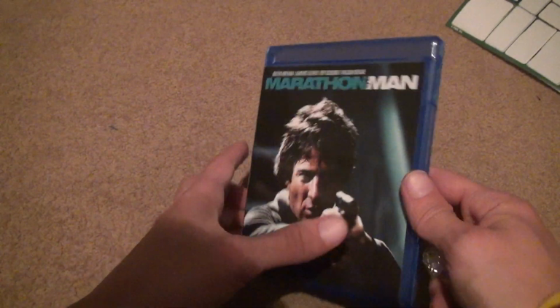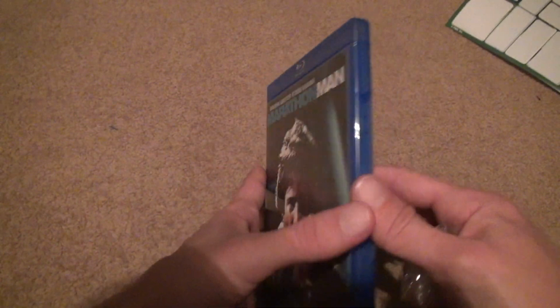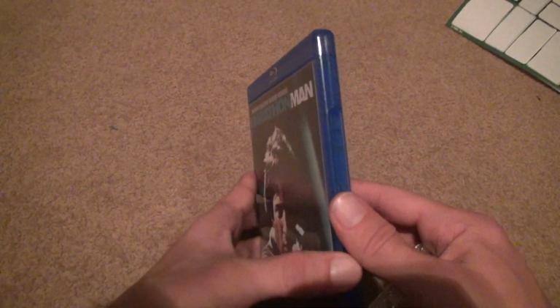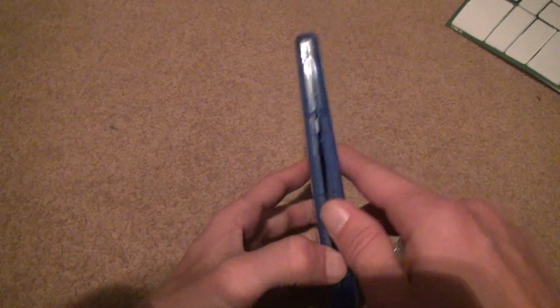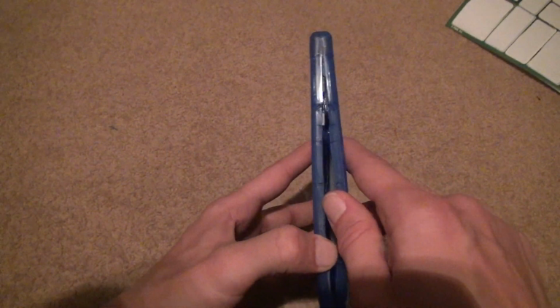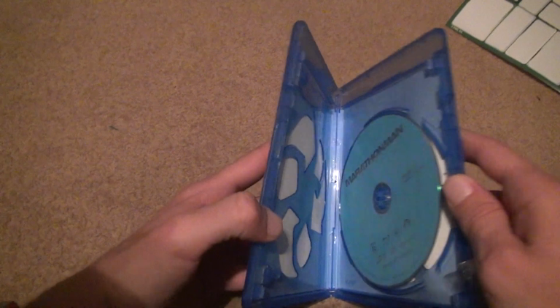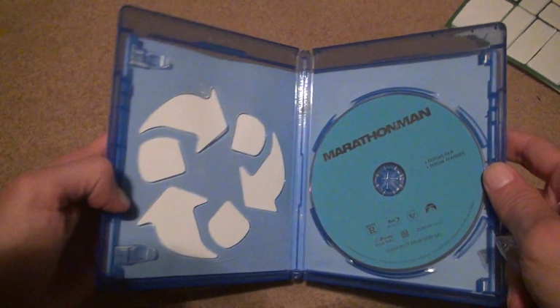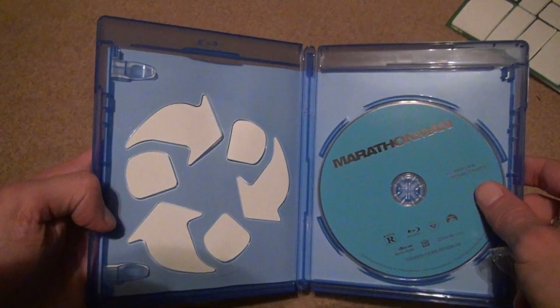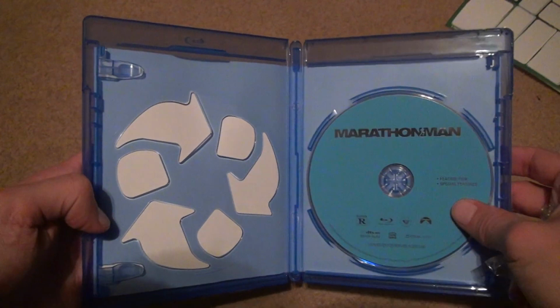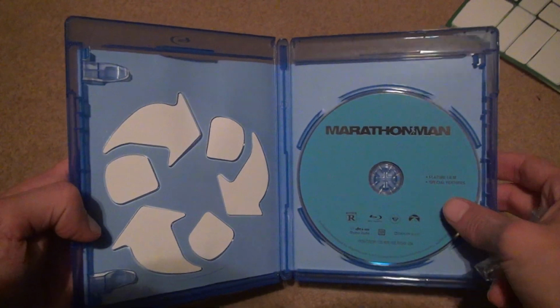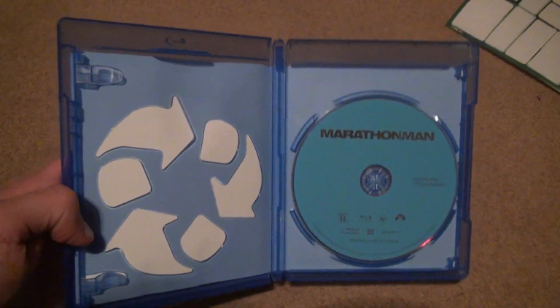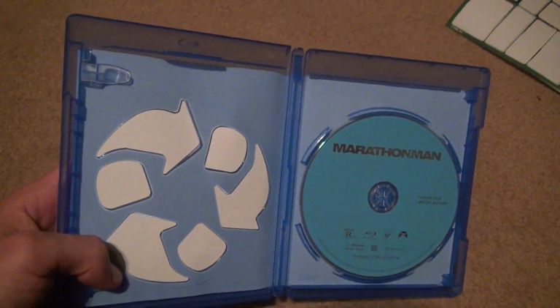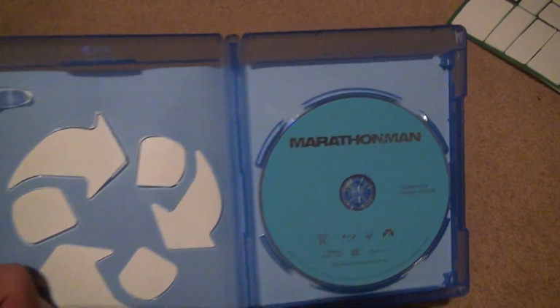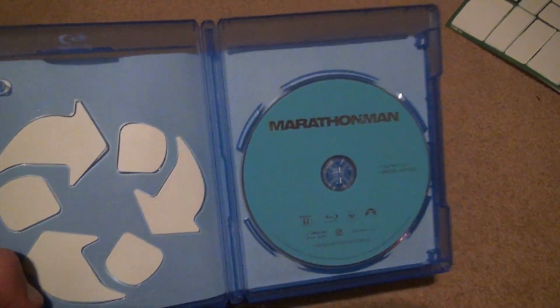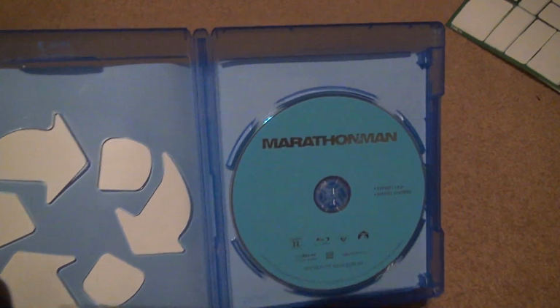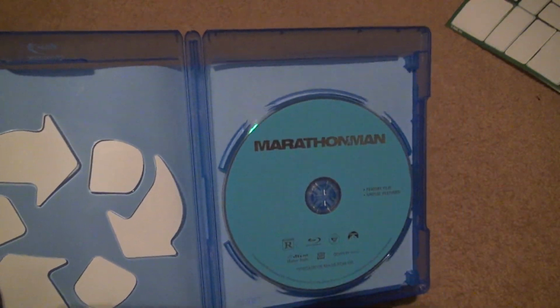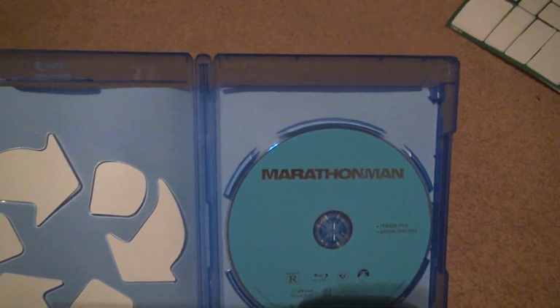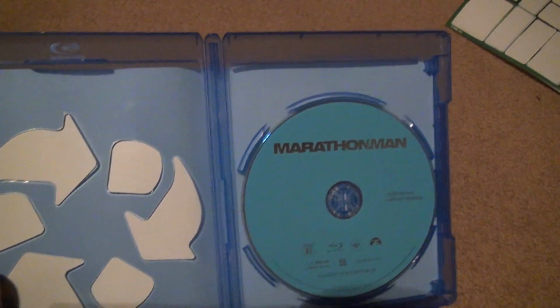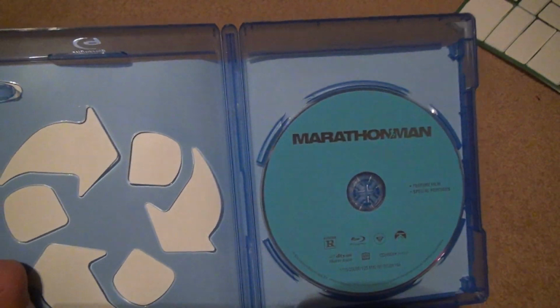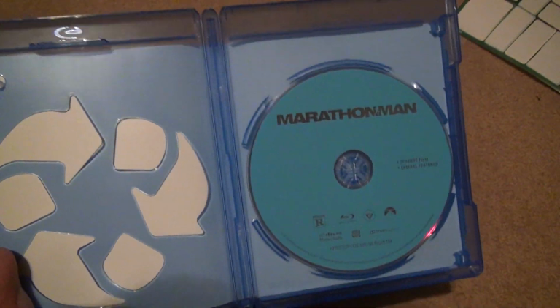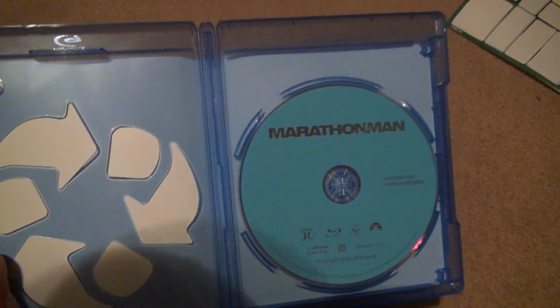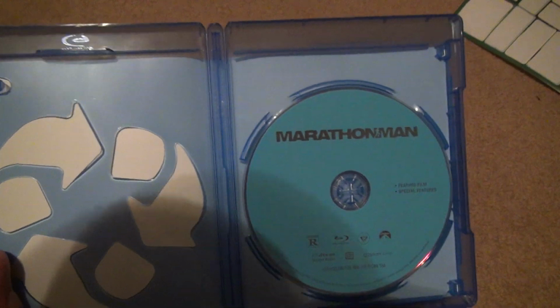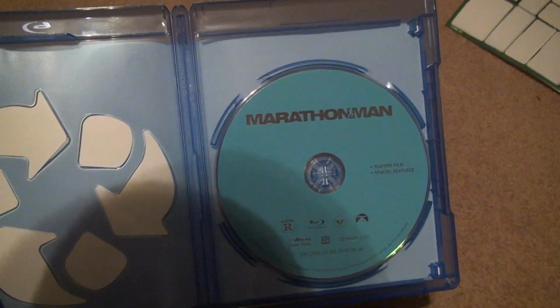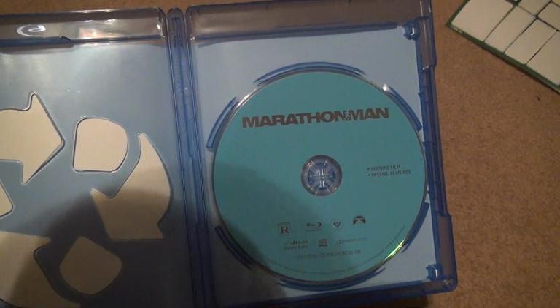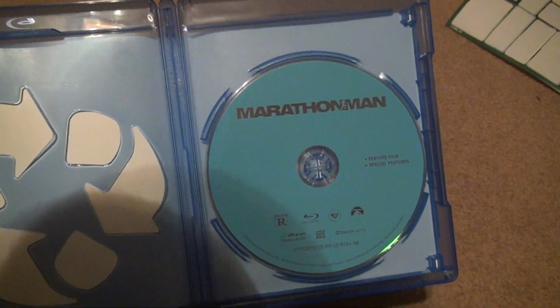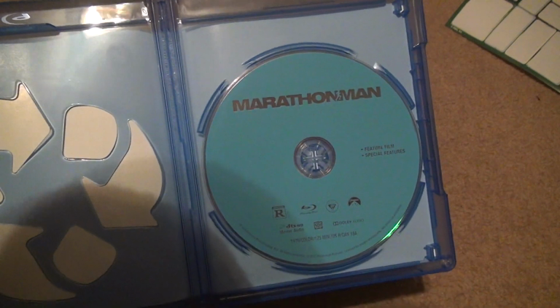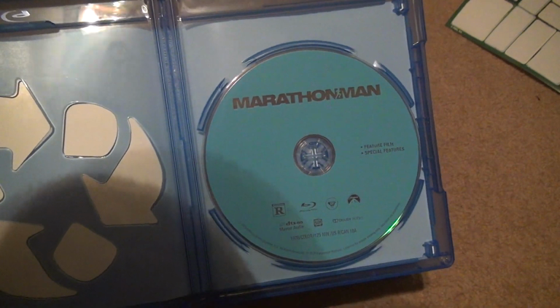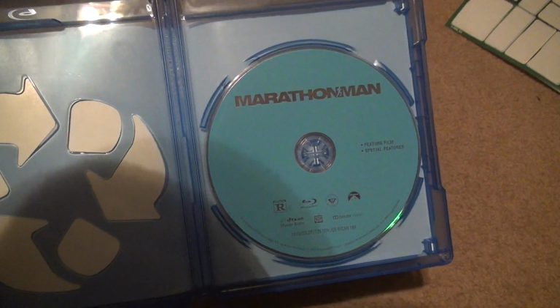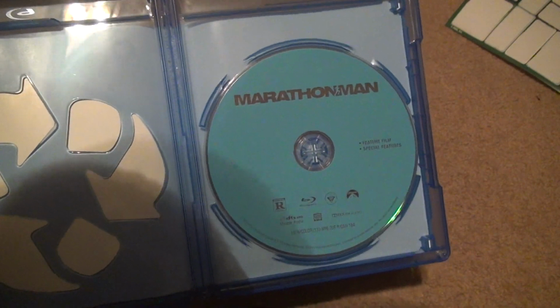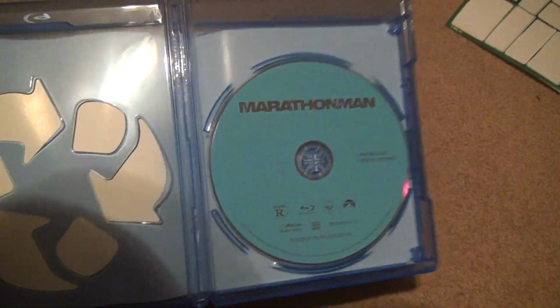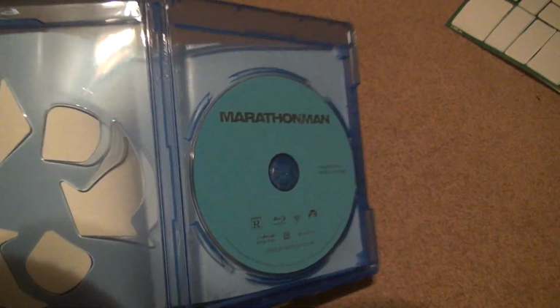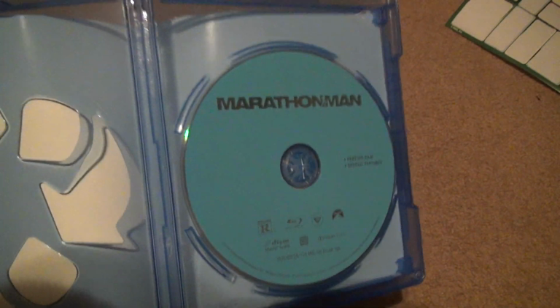Let's look inside and see what it looks like. A blue one, just Blu-ray — quite efficient, I guess. The feature film has the special features. It's rated R.